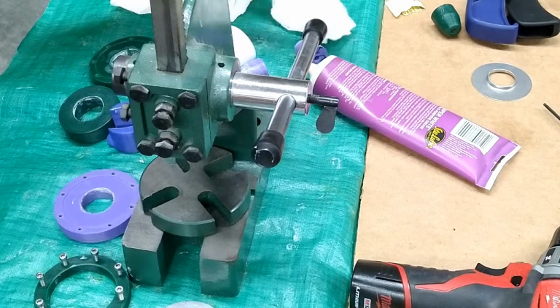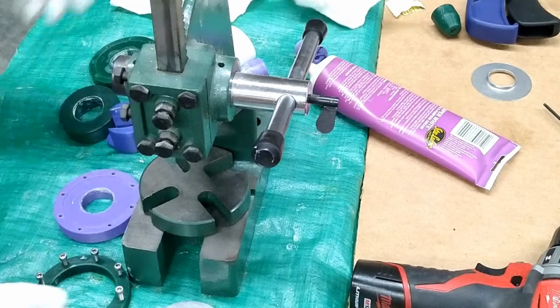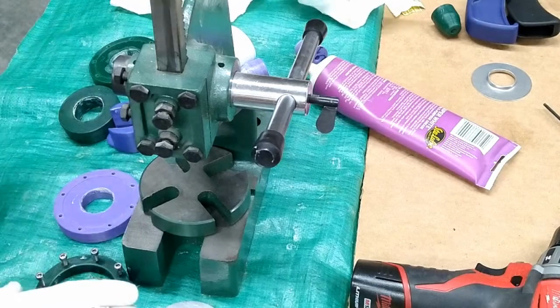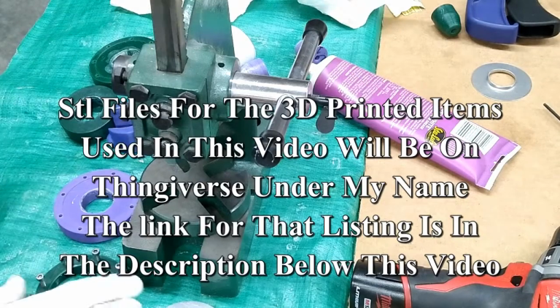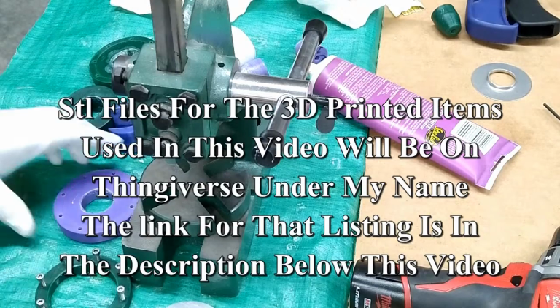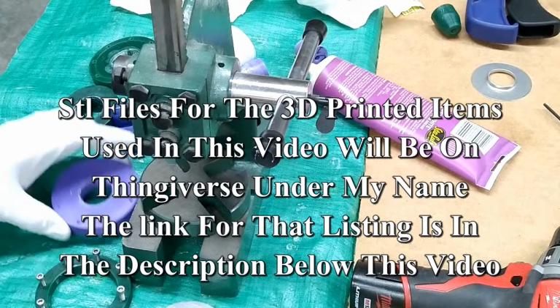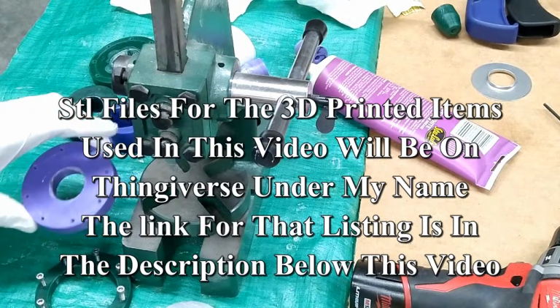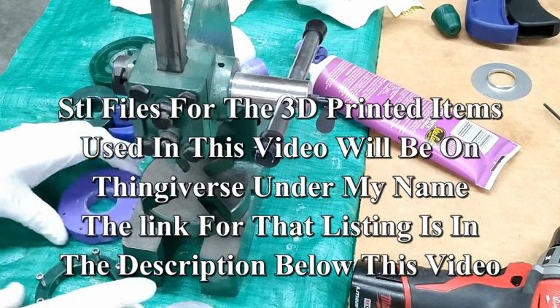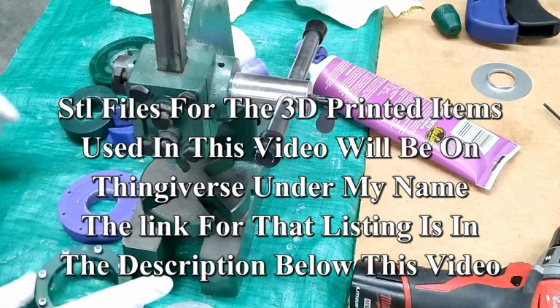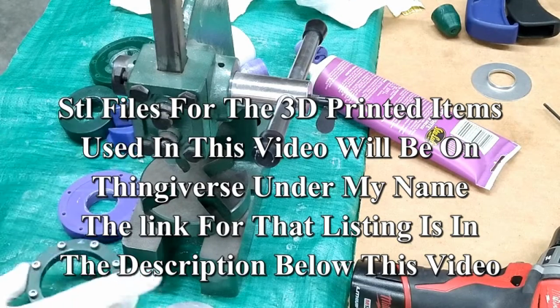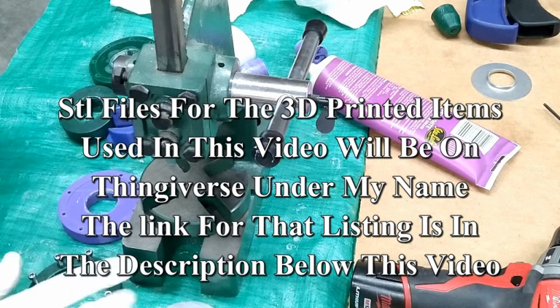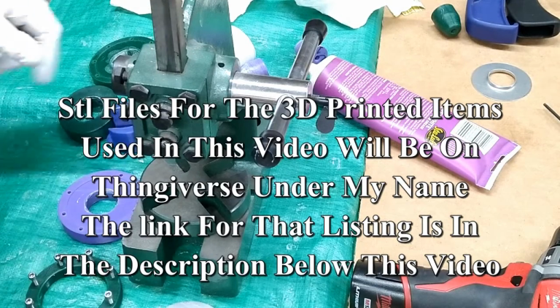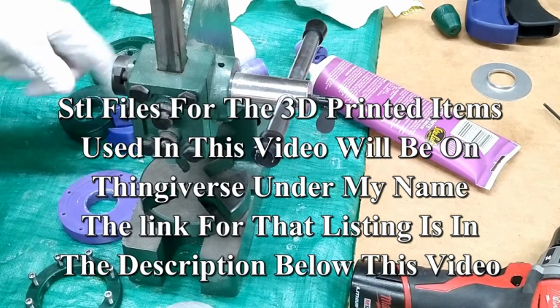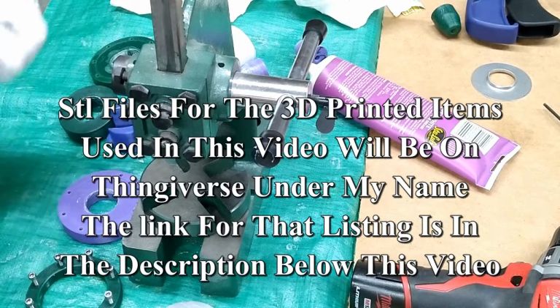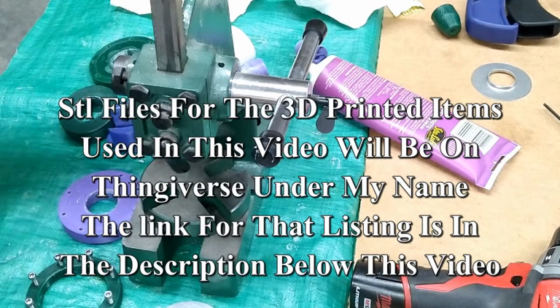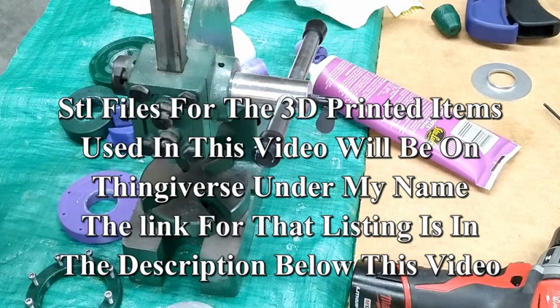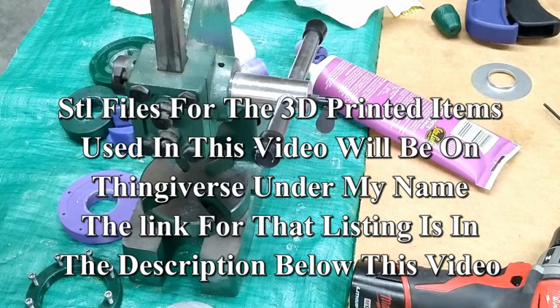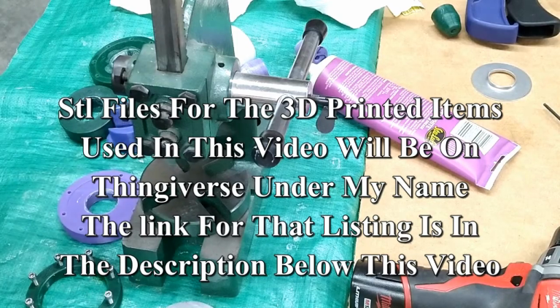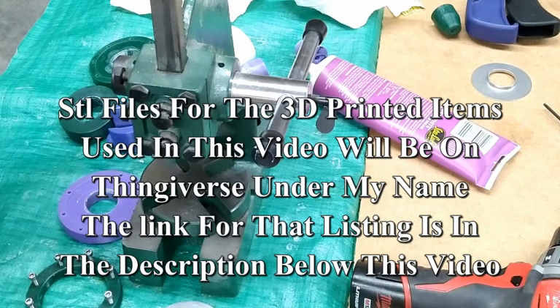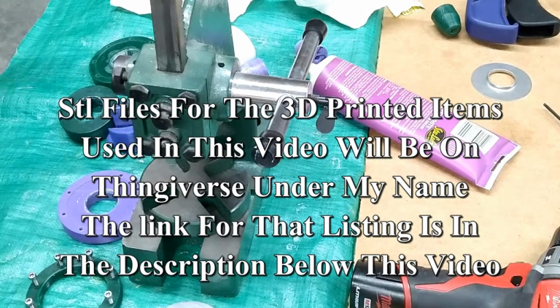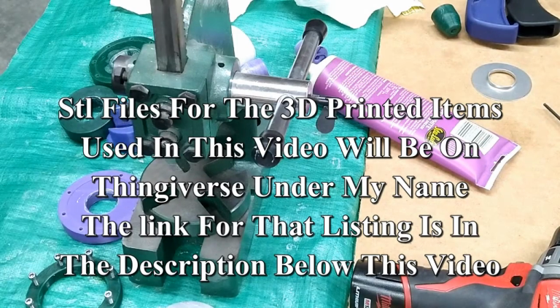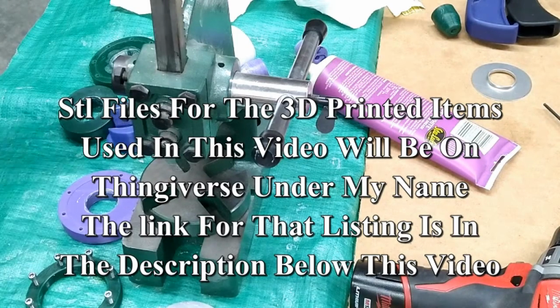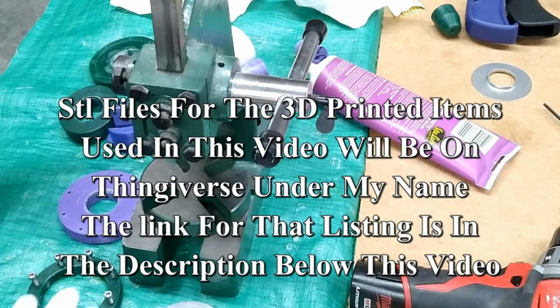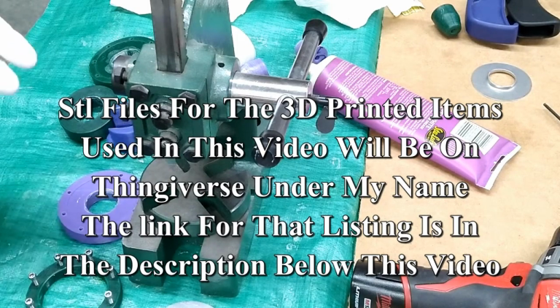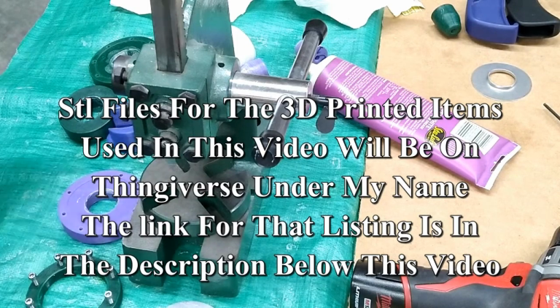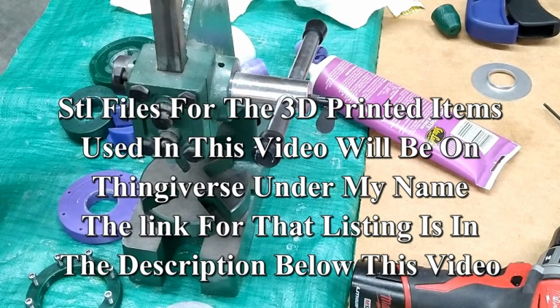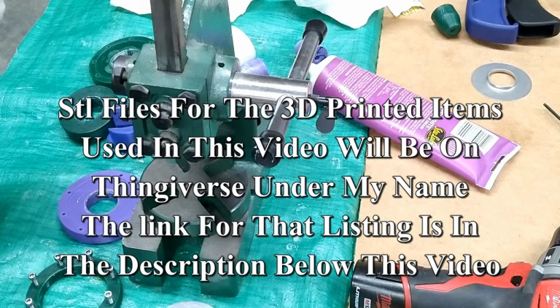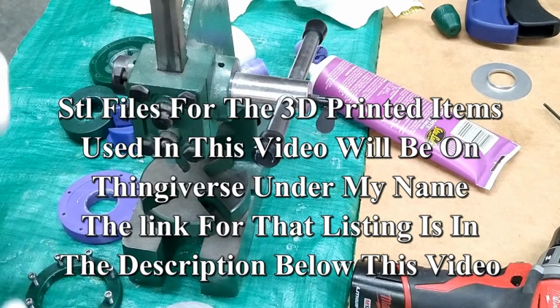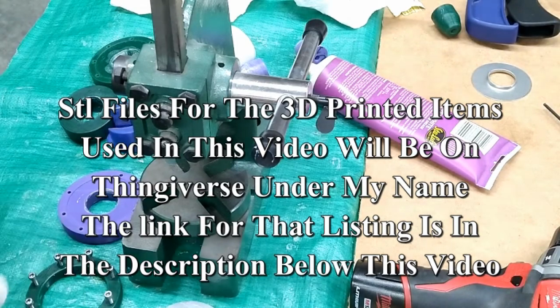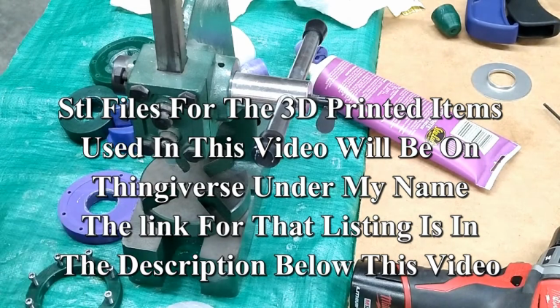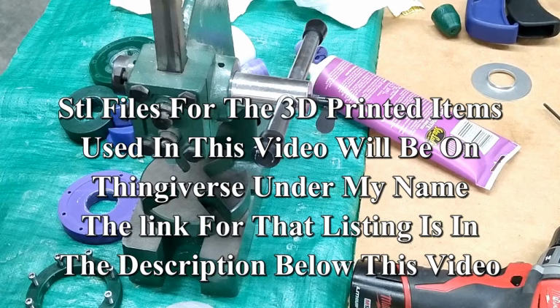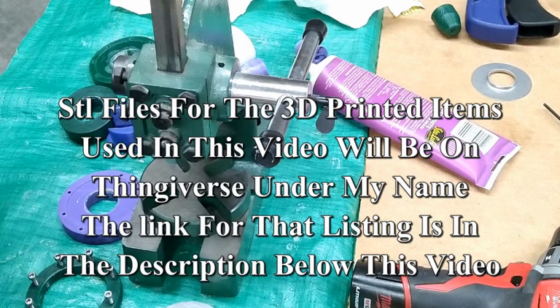The files for the base, the clamping ring, the plugs, and the two fixtures that I use on my lathe will all be on Thingiverse under my name.